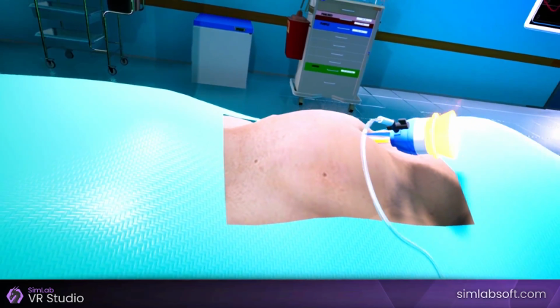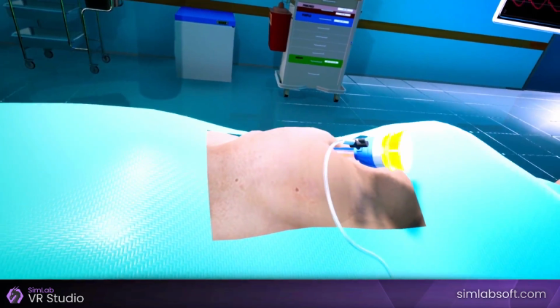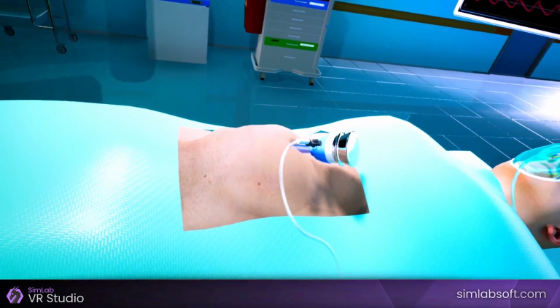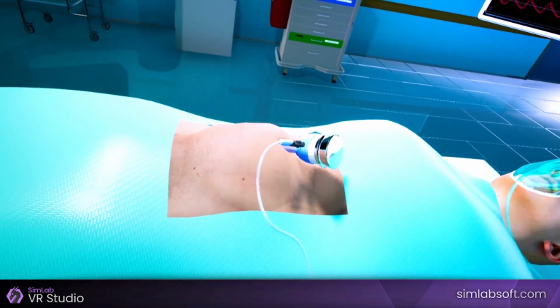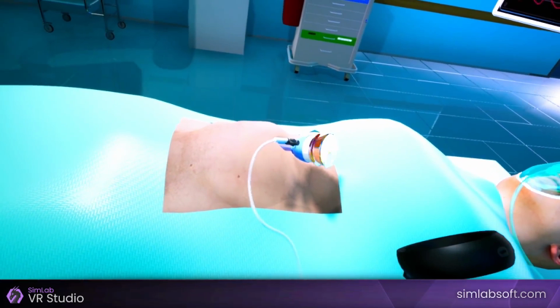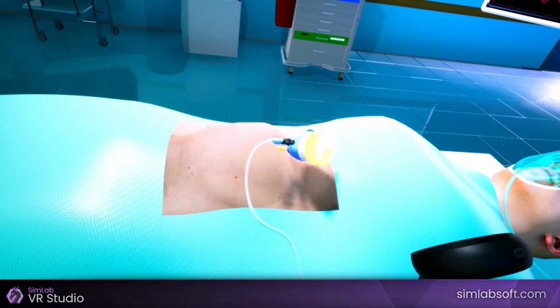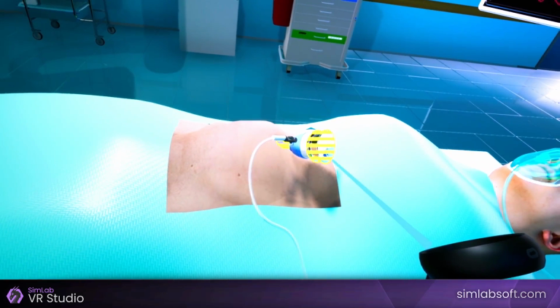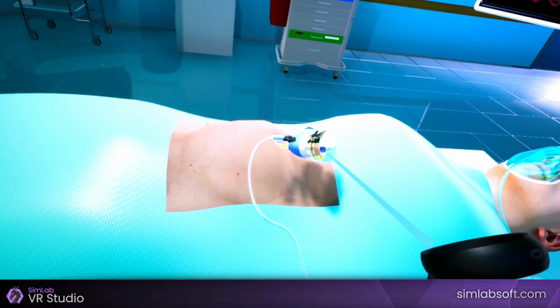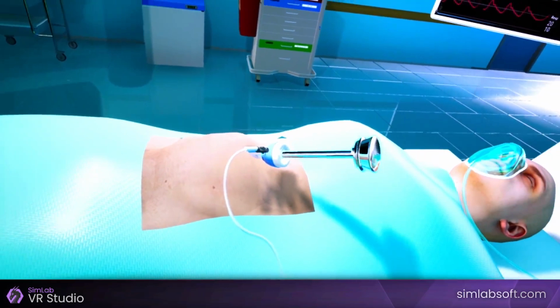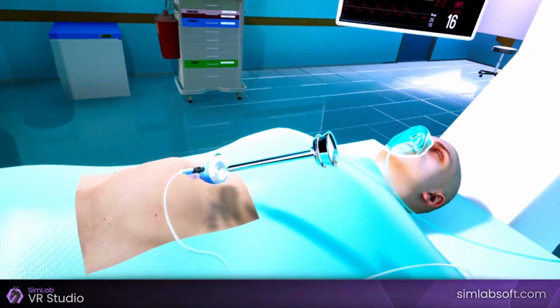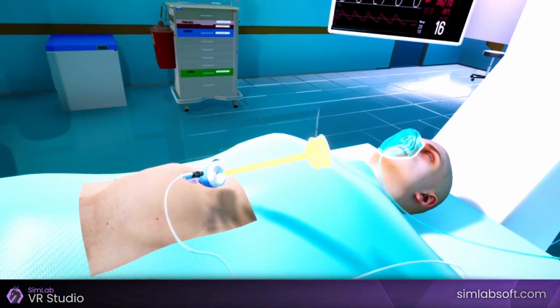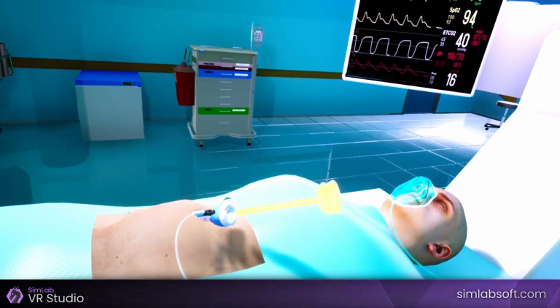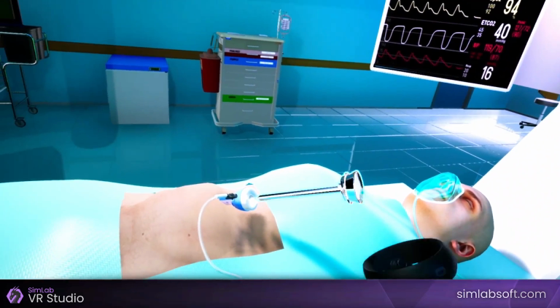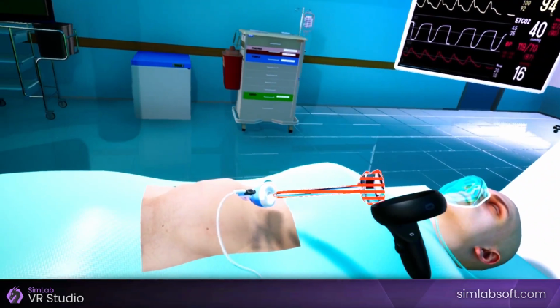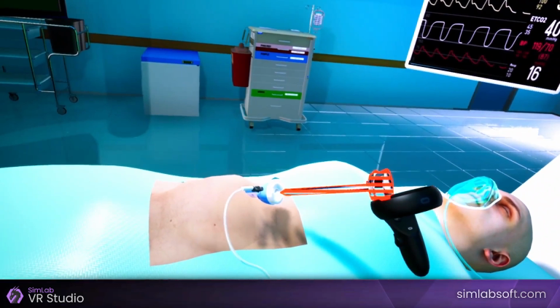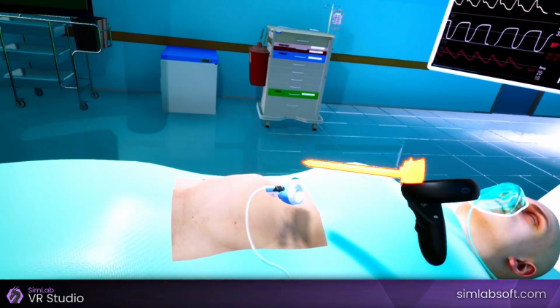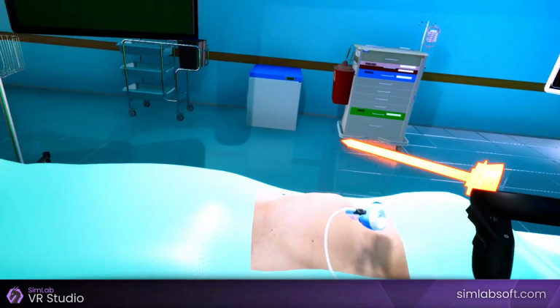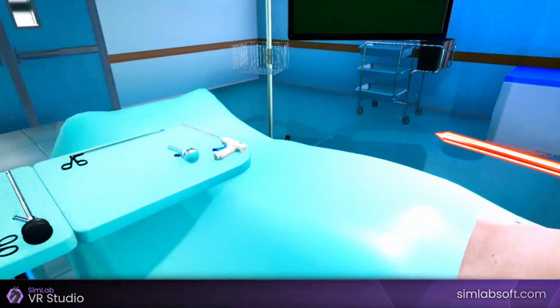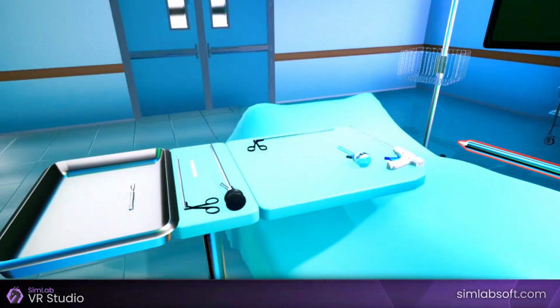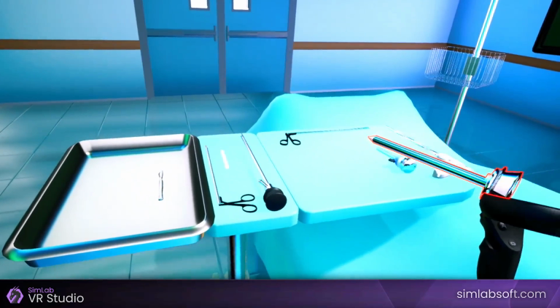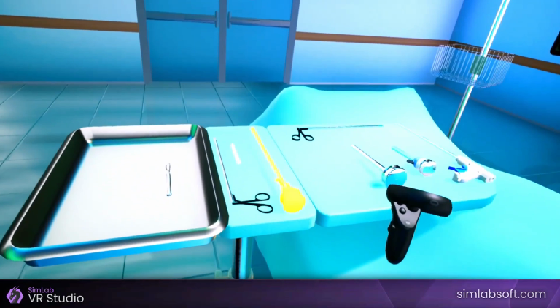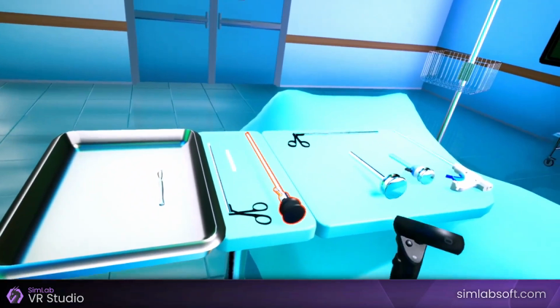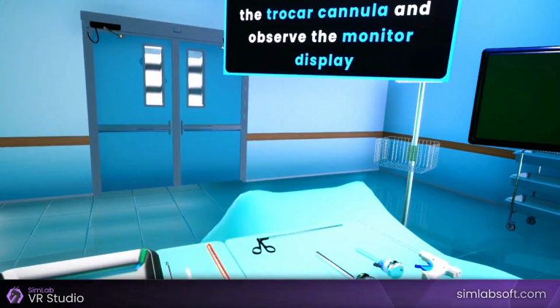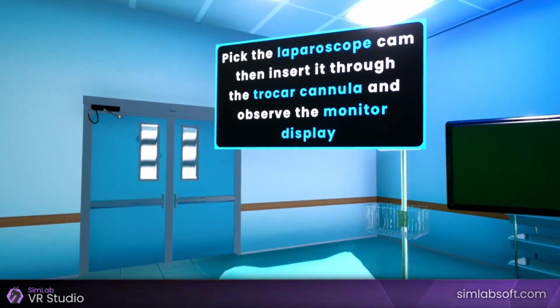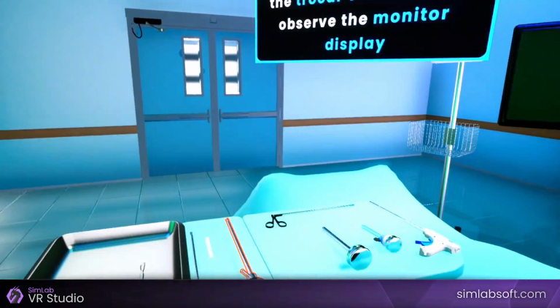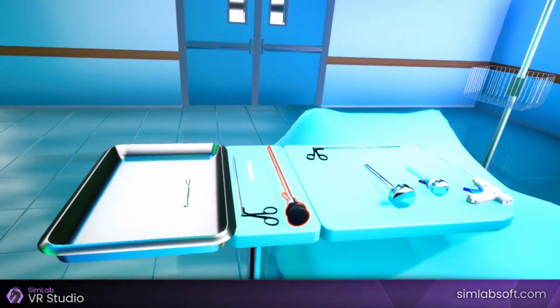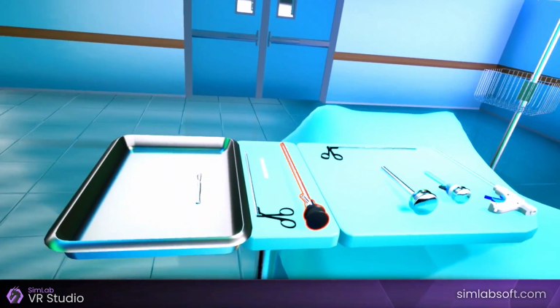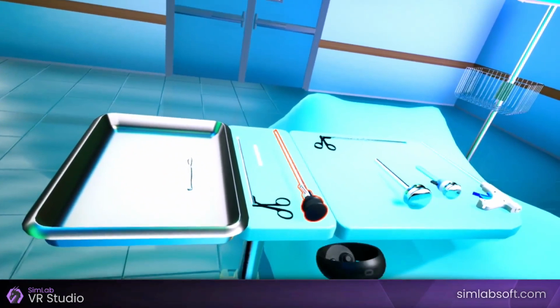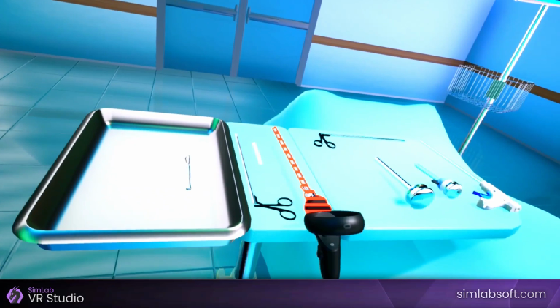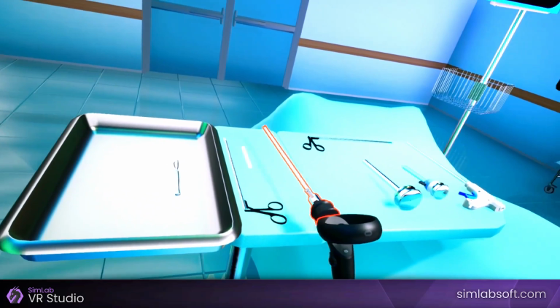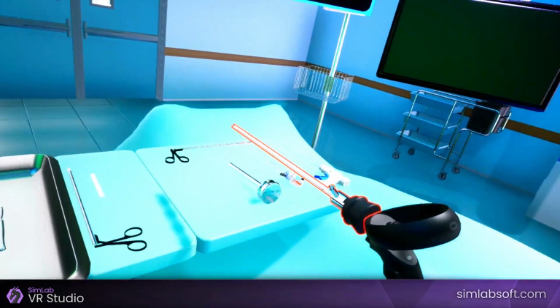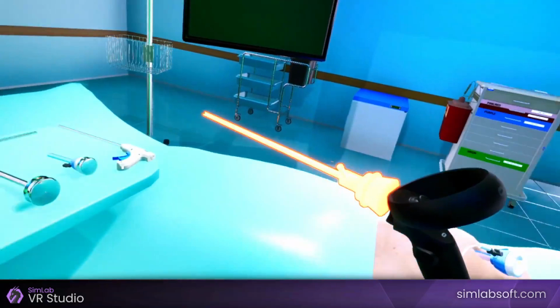Click on the inner trocar hub to slide it out. Pick the inner trocar and place it on the surgical instrument table. Pick the laparoscope cam, then insert it through the trocar cannula, and observe the monitor display.